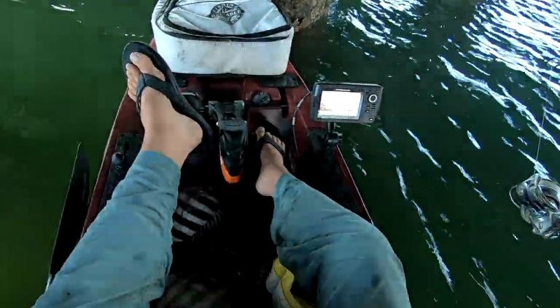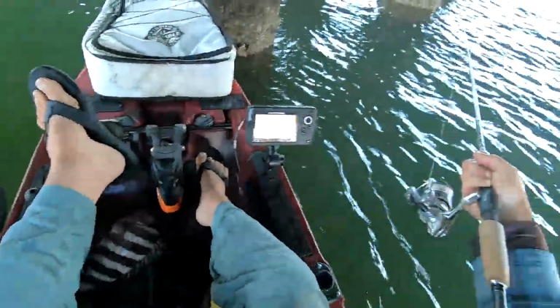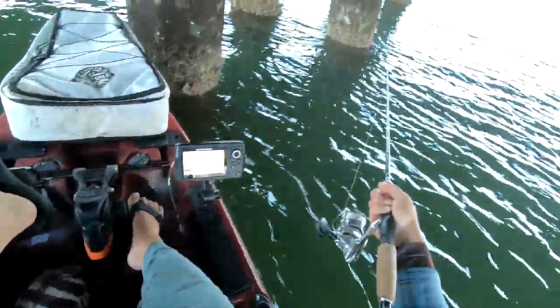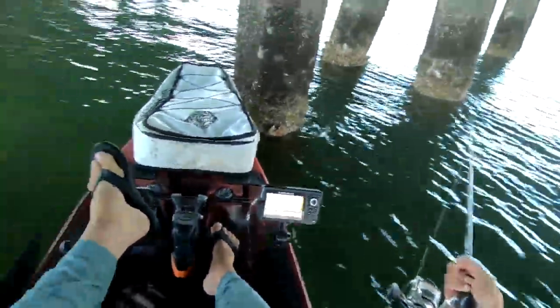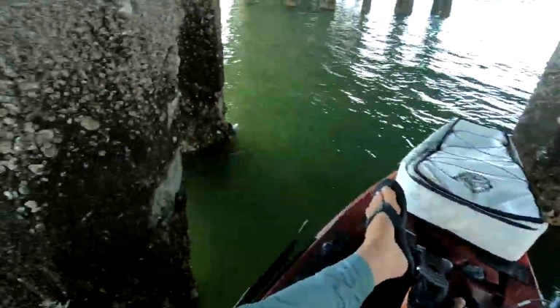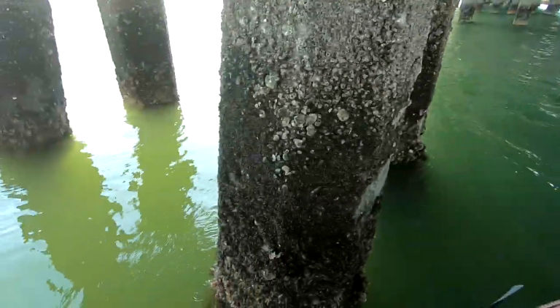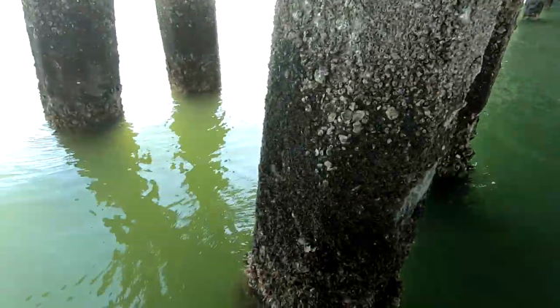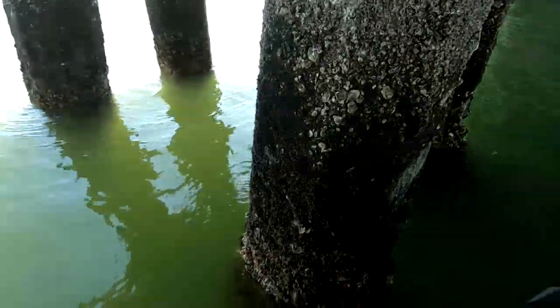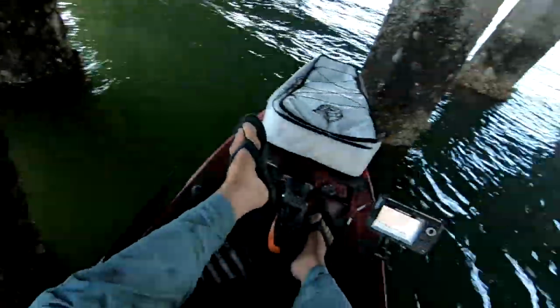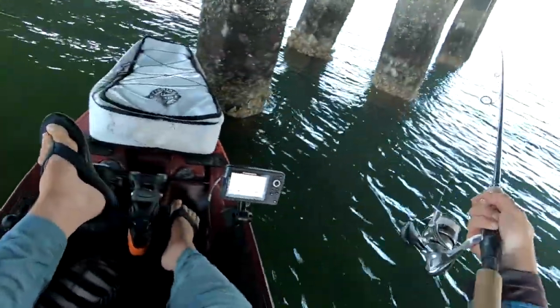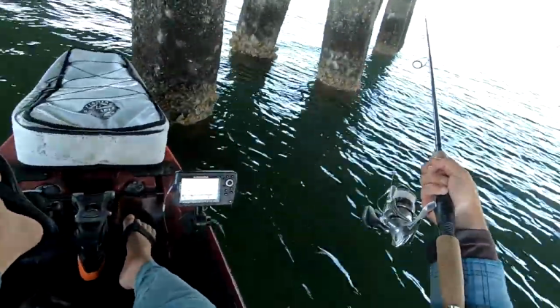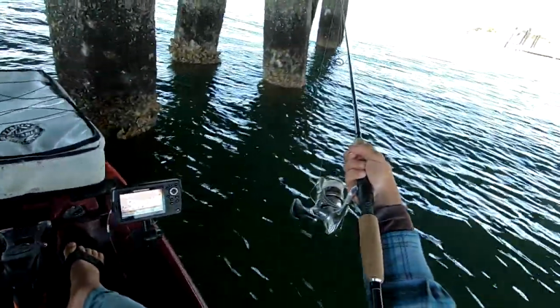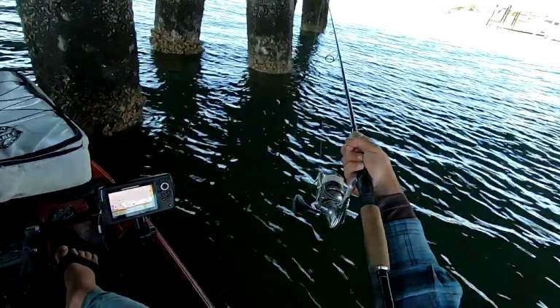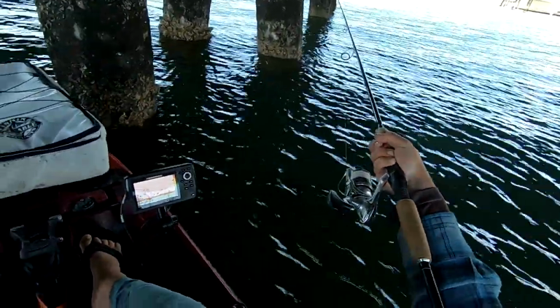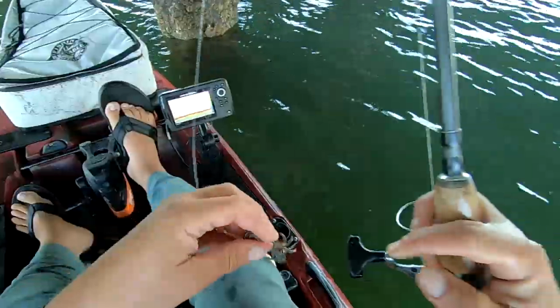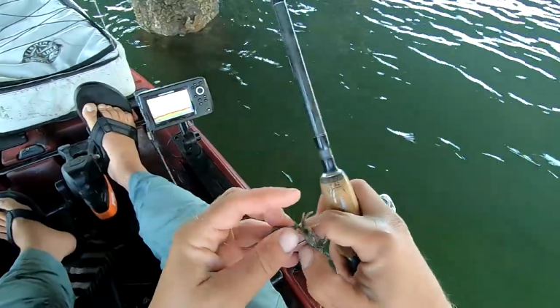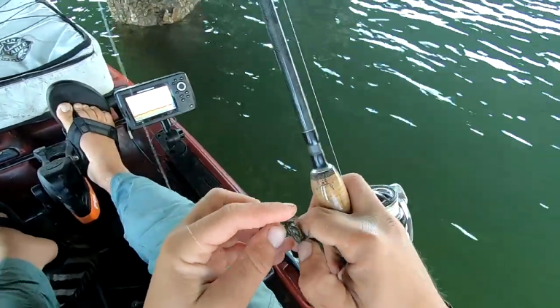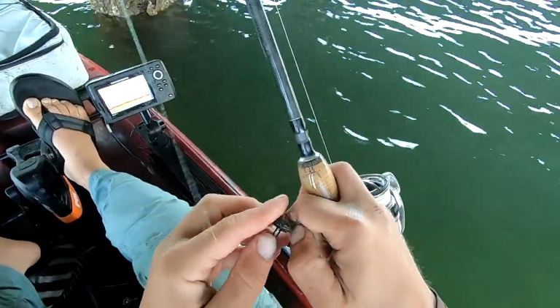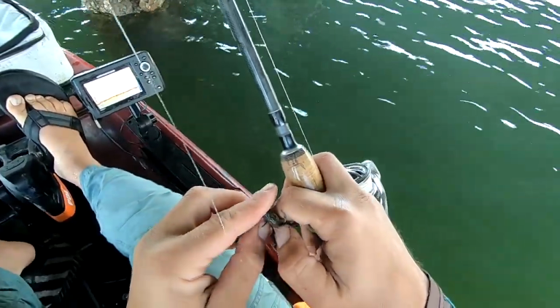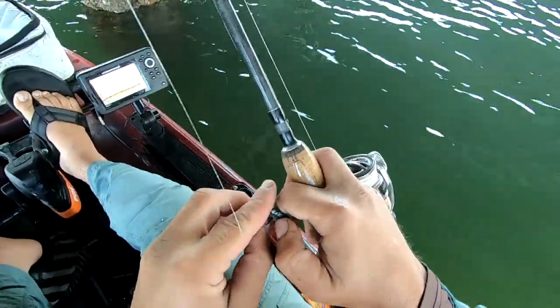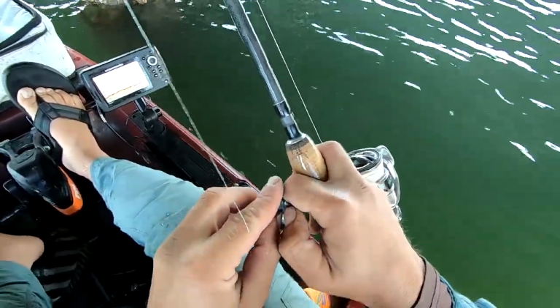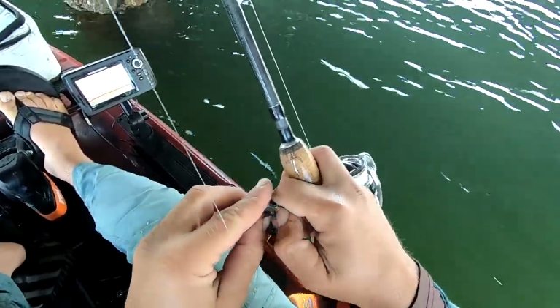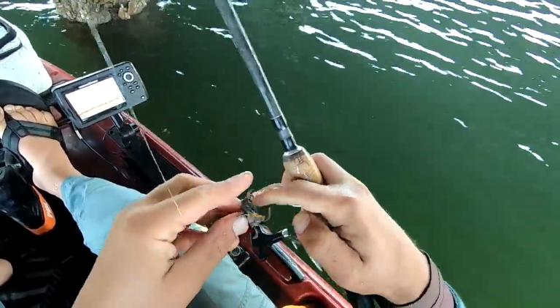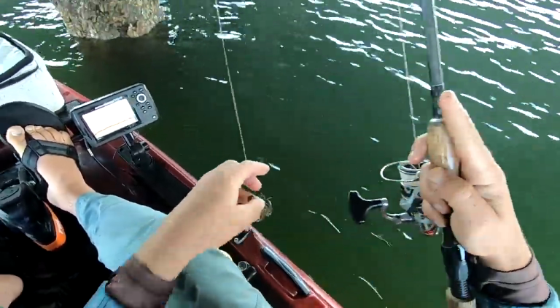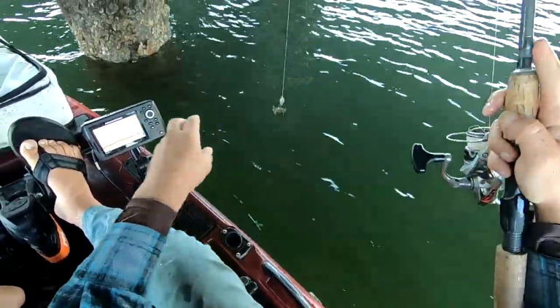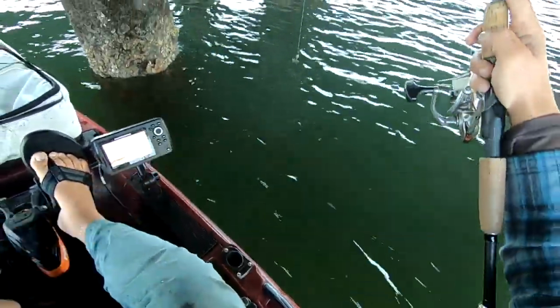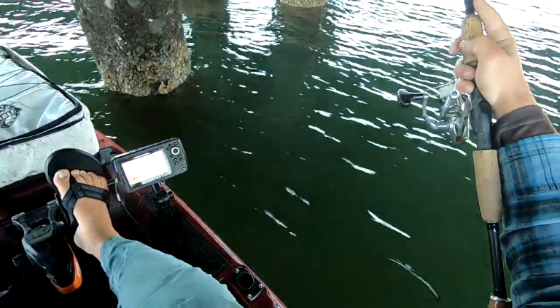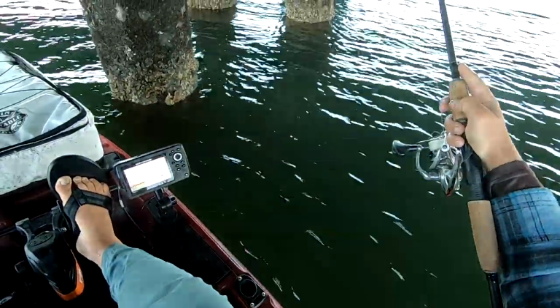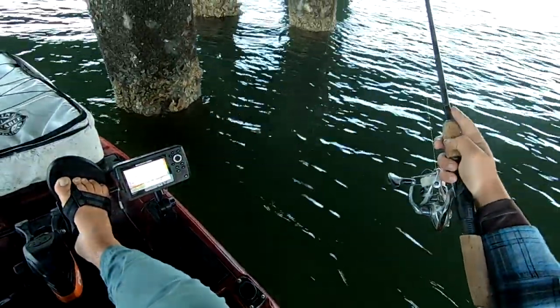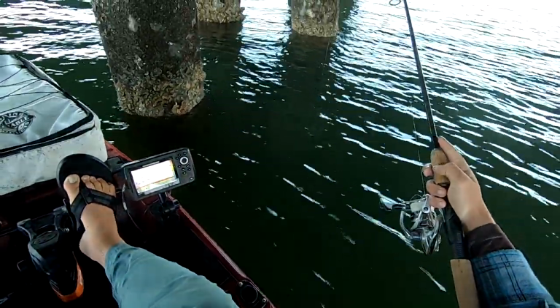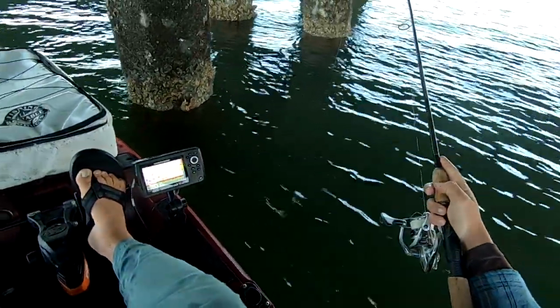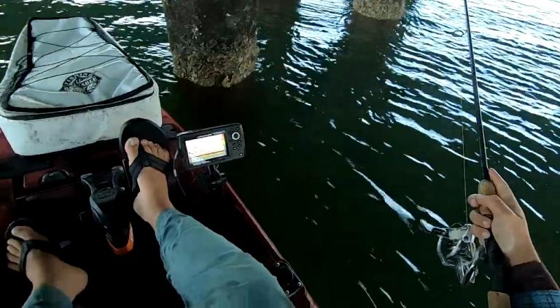We're not gonna see a double-digit fish in this environment, but we'll get fish for dinner. Never hurts to crack the shell, man. If you can't get the bite you want, just crack the shell — that's all.